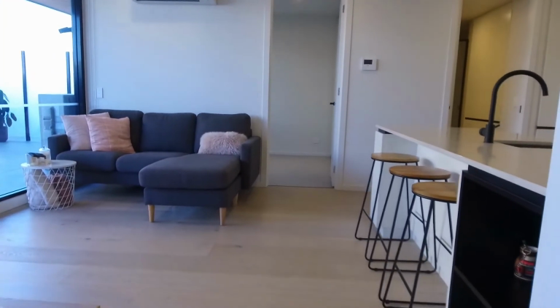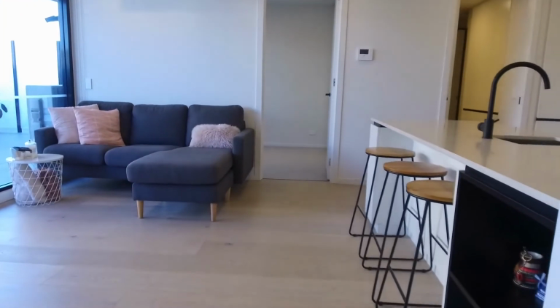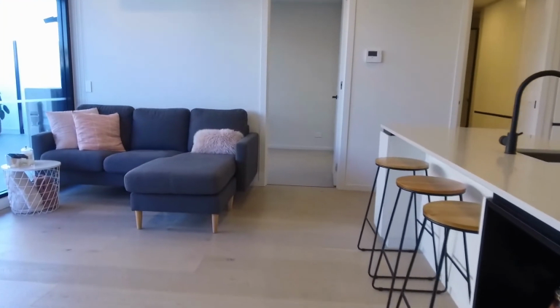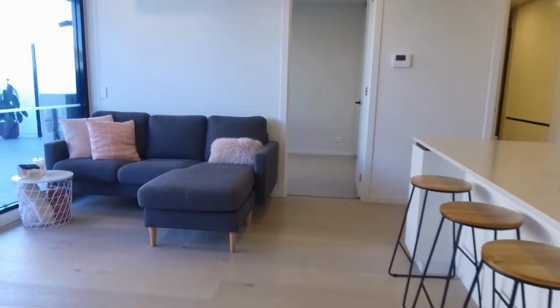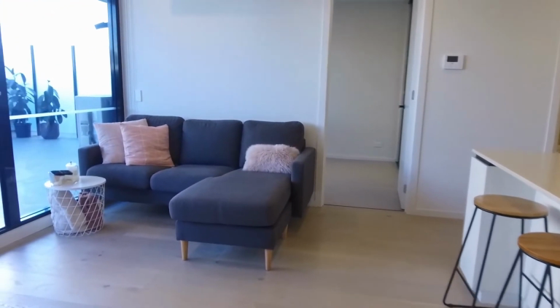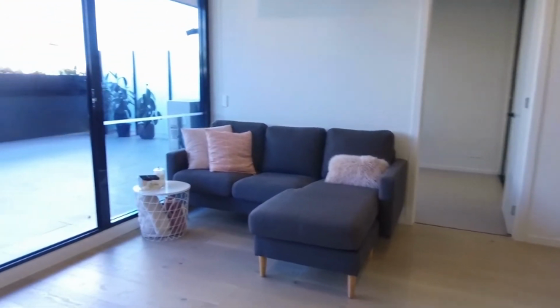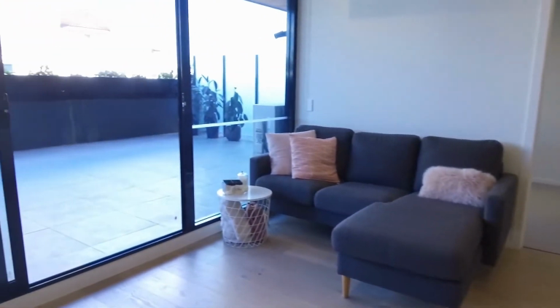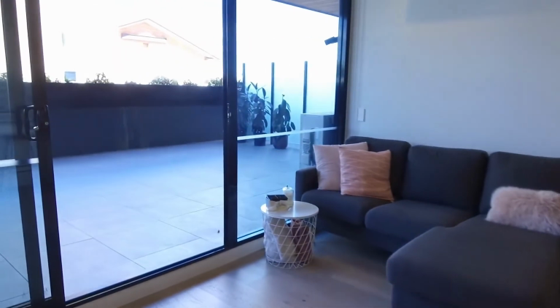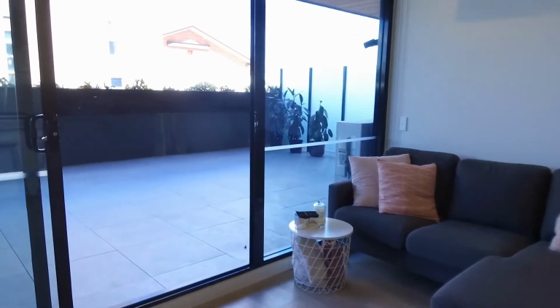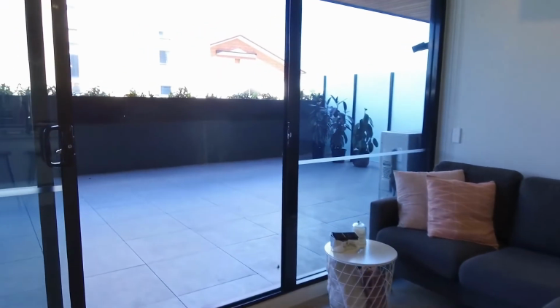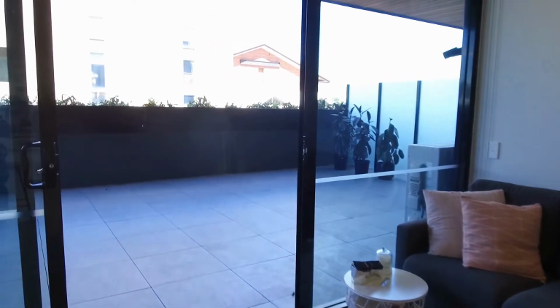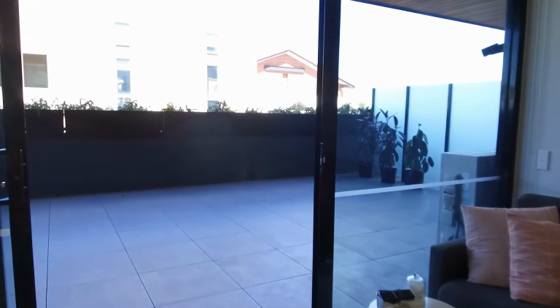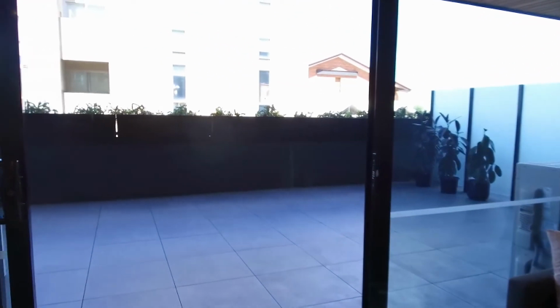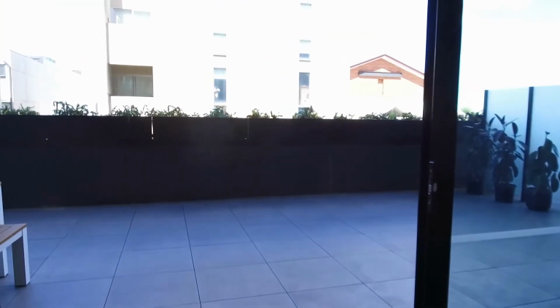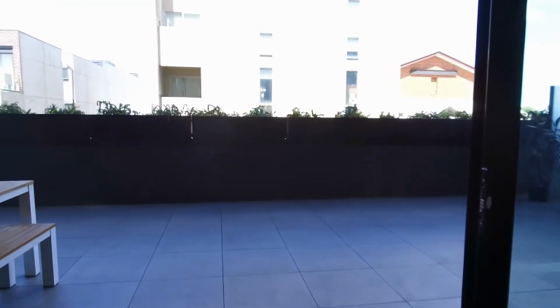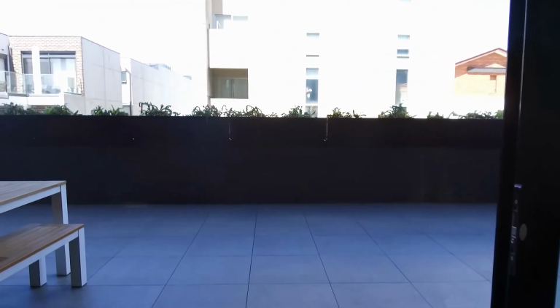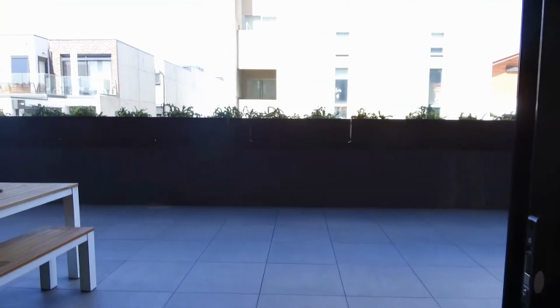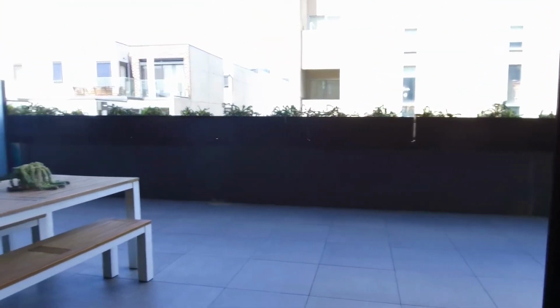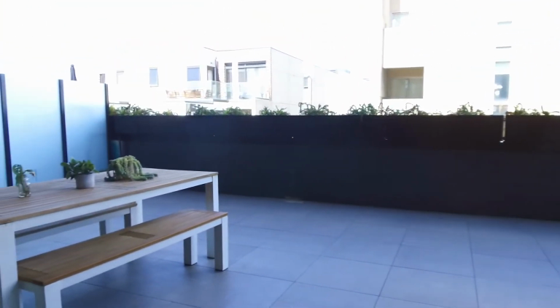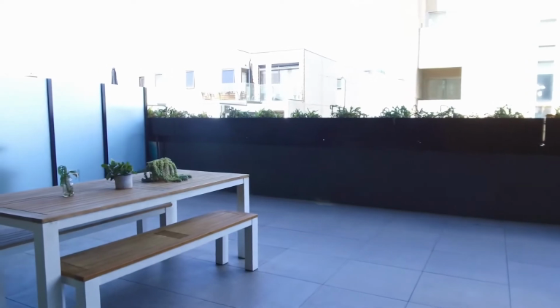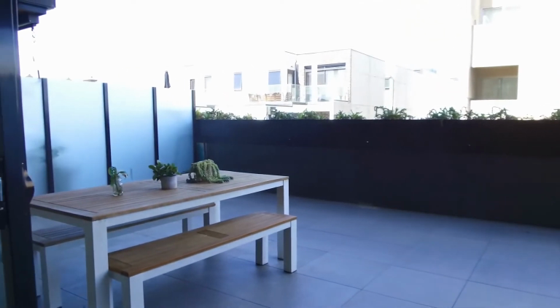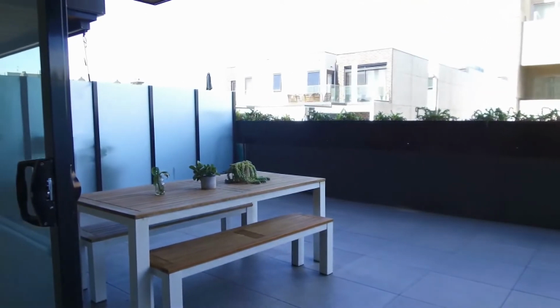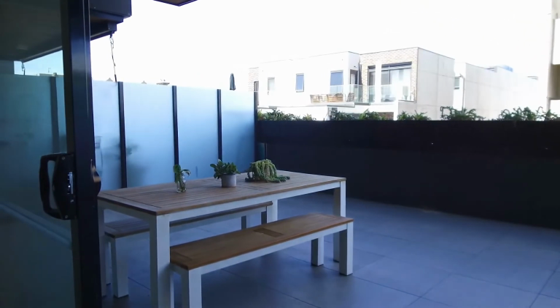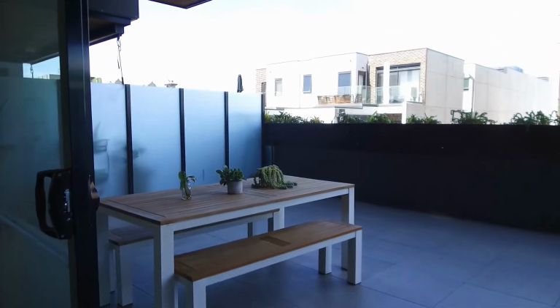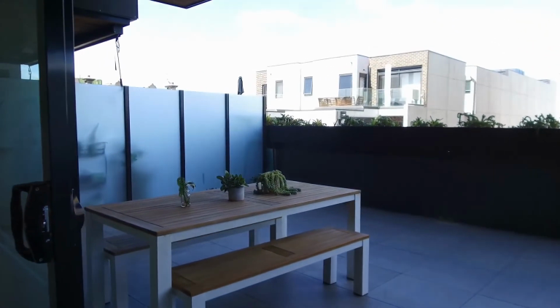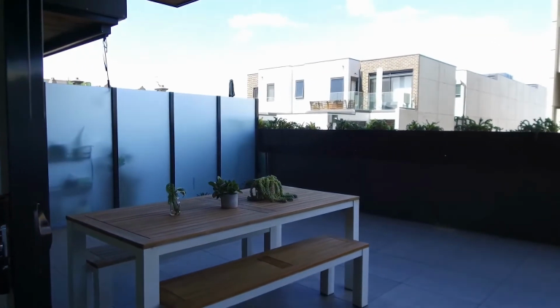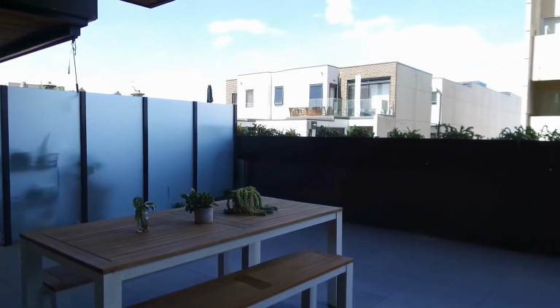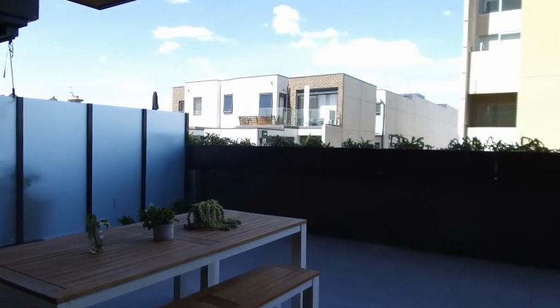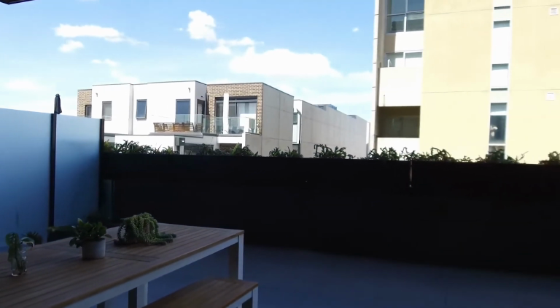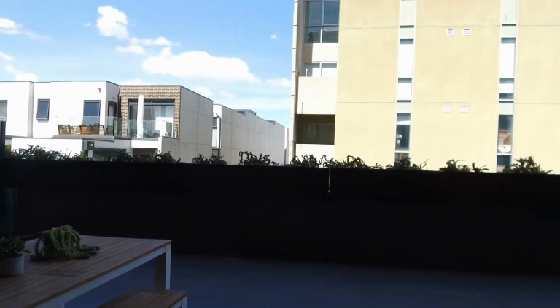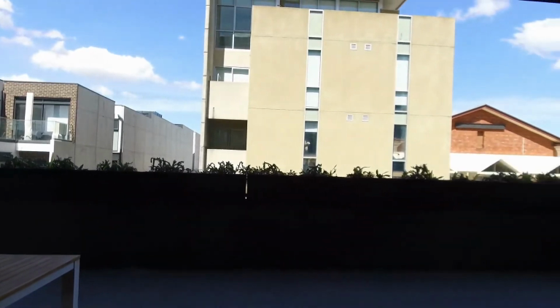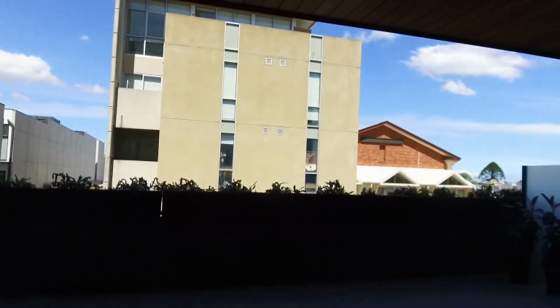As a resident you've also got access to a rooftop with barbecue and outdoor dining. The large courtyard is an entertainer's dream — you've got plenty of space for your outdoor dining setting, and it's also under cover.